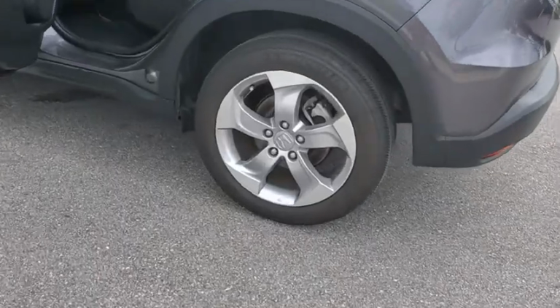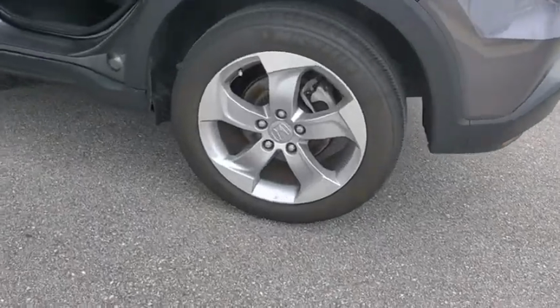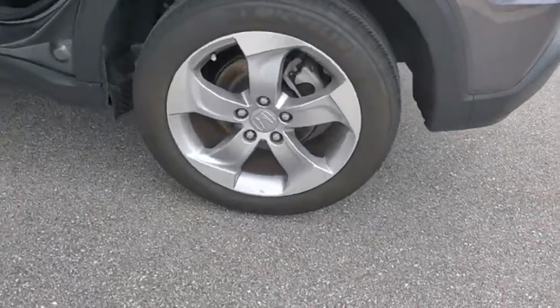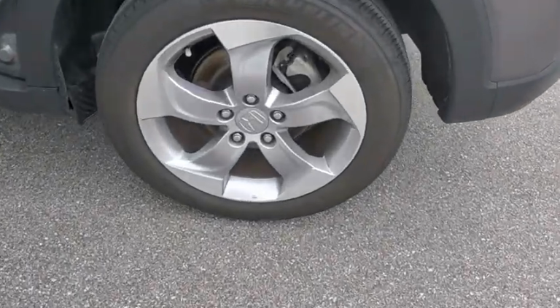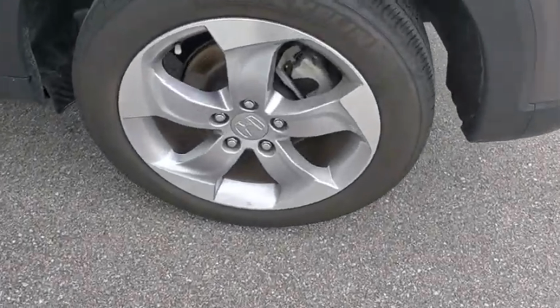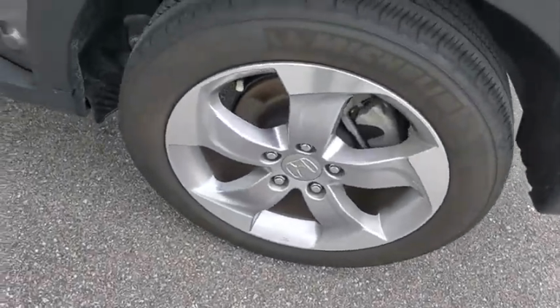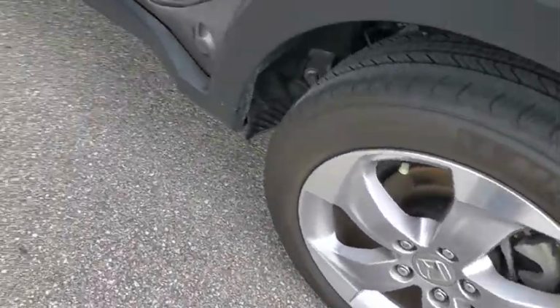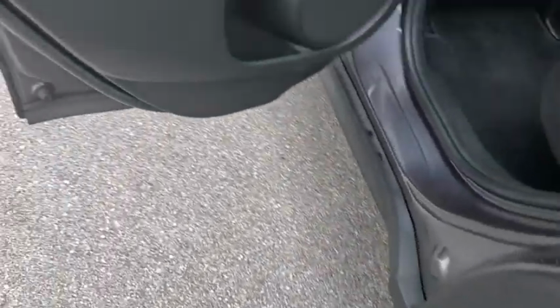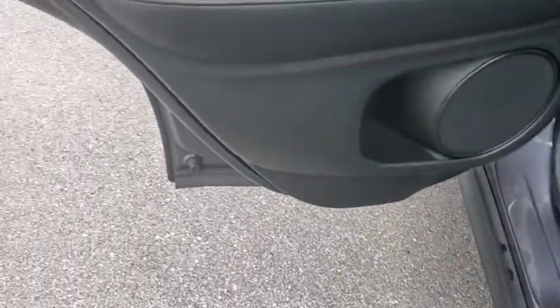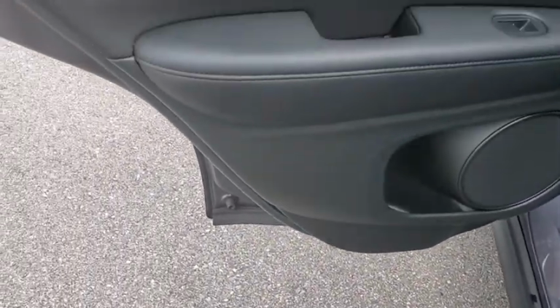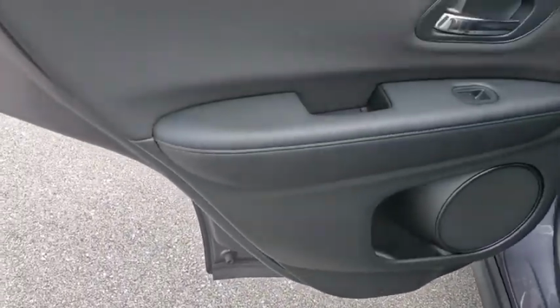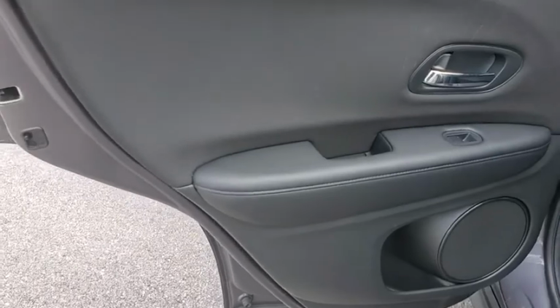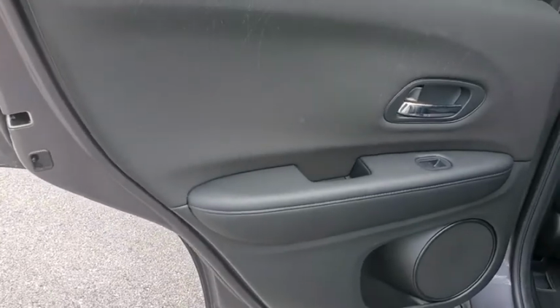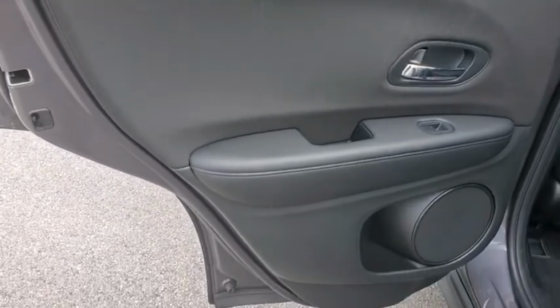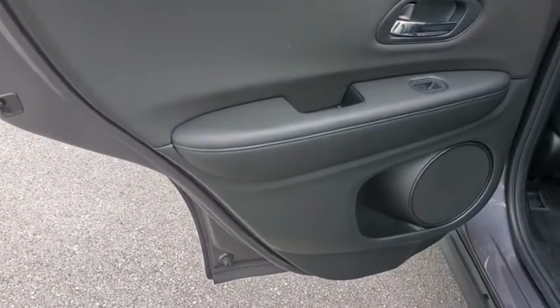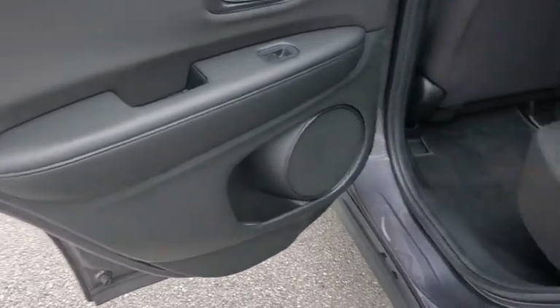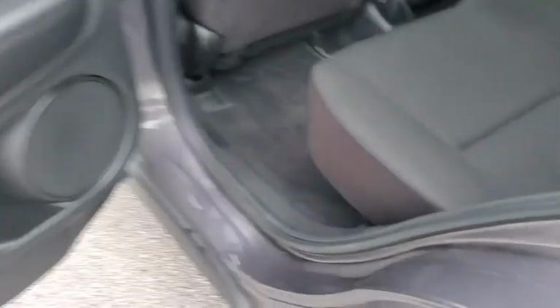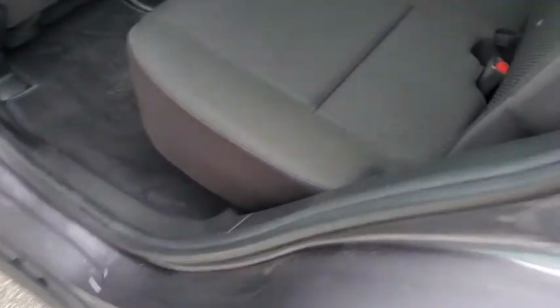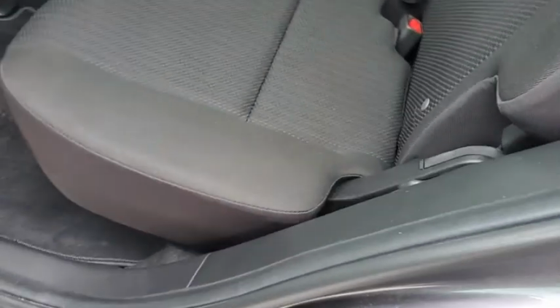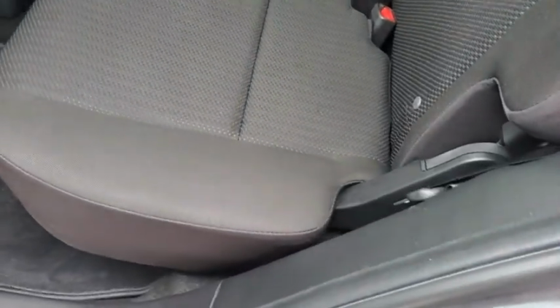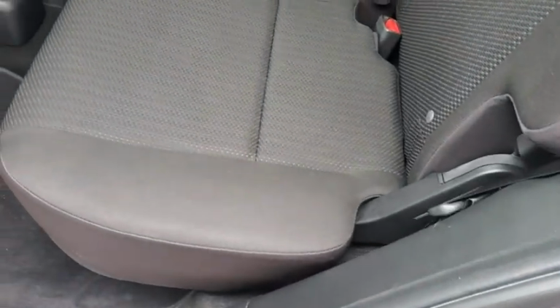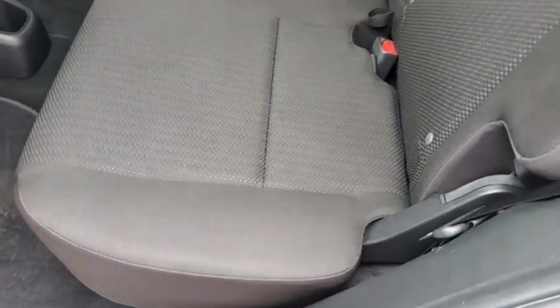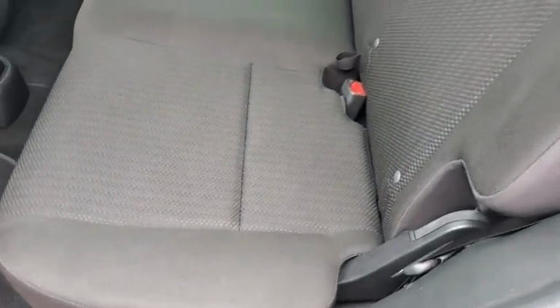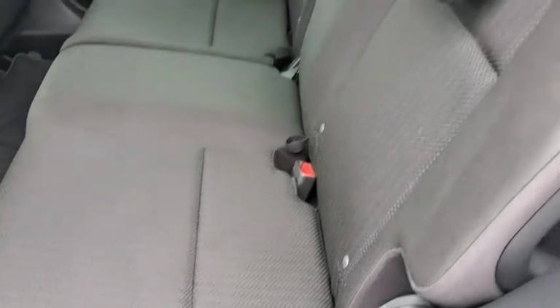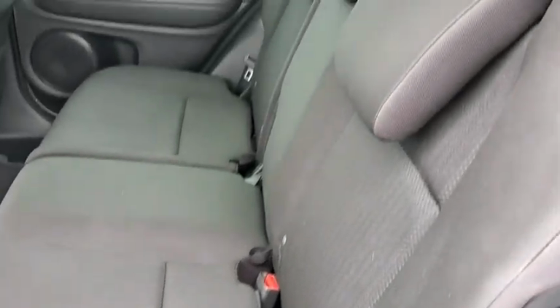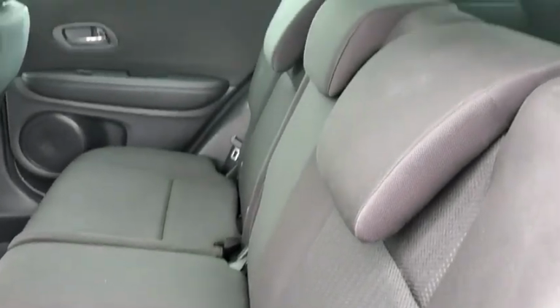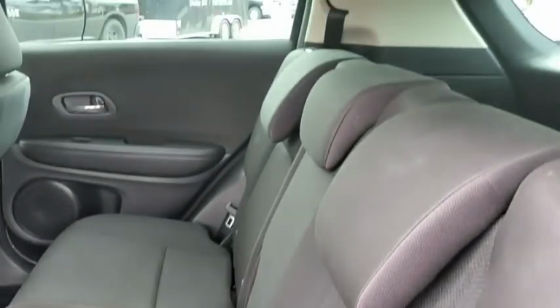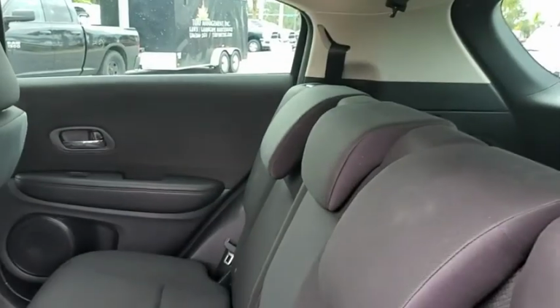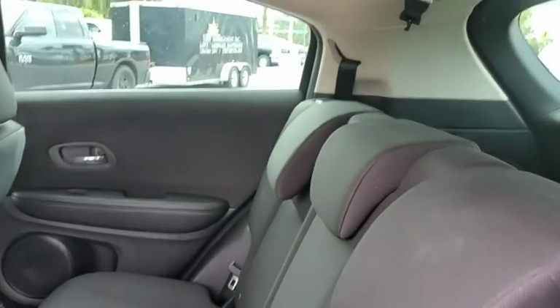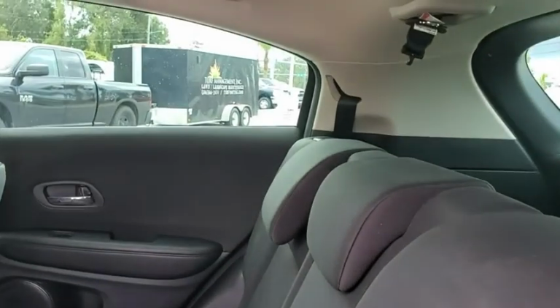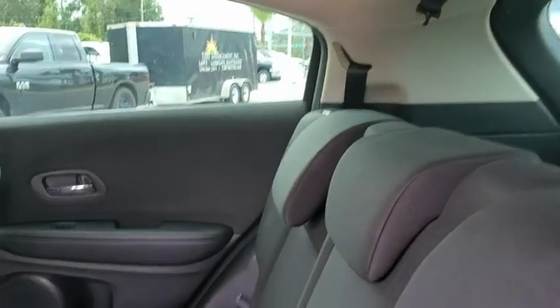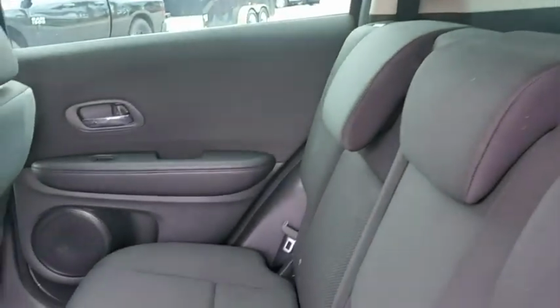Traction control, steering wheel audio control, keyless entry, stability control, backup camera, anti-lock braking system, dual airbags, Bluetooth, alloy wheels, adjustable steering wheel, power steering, four-wheel disc brakes.